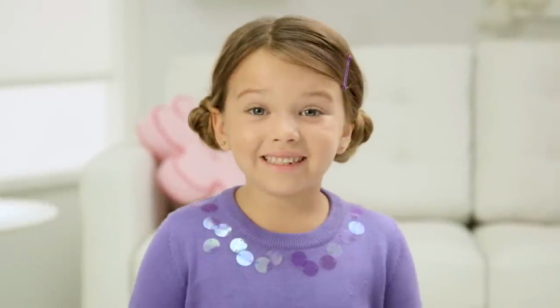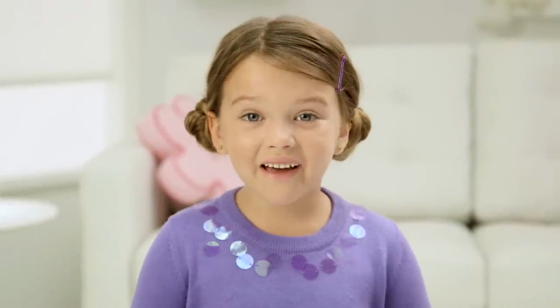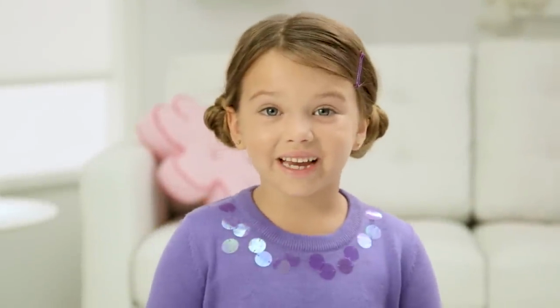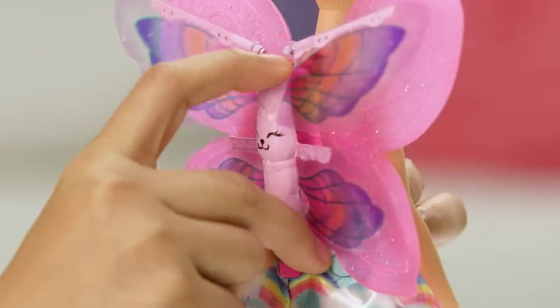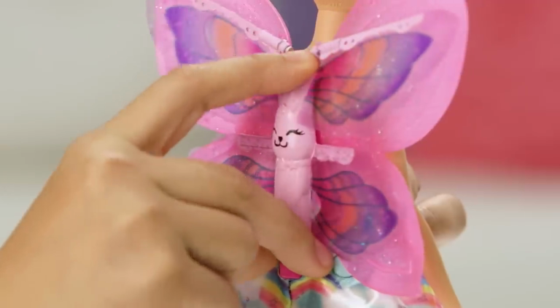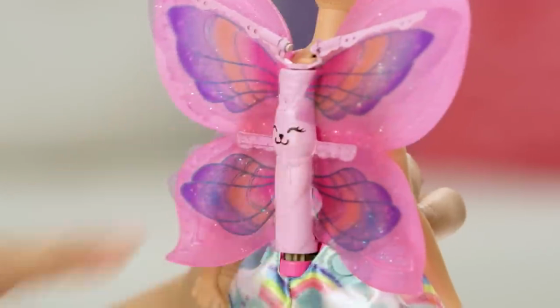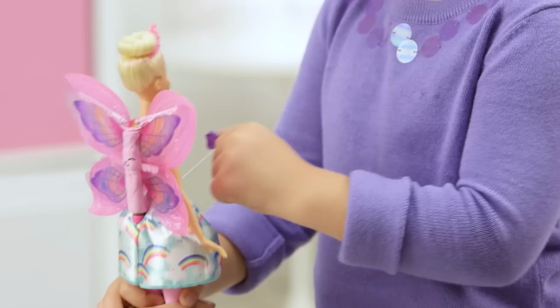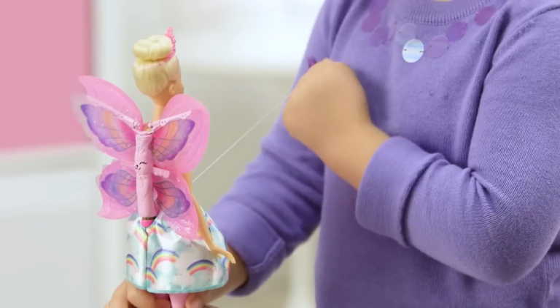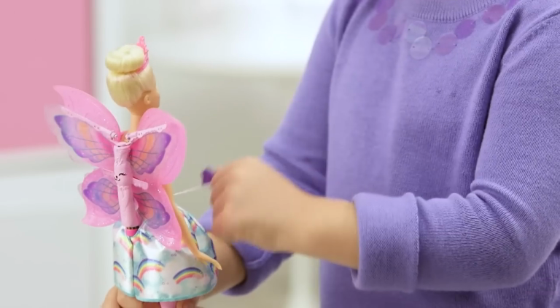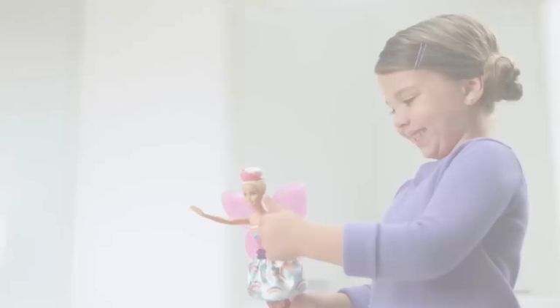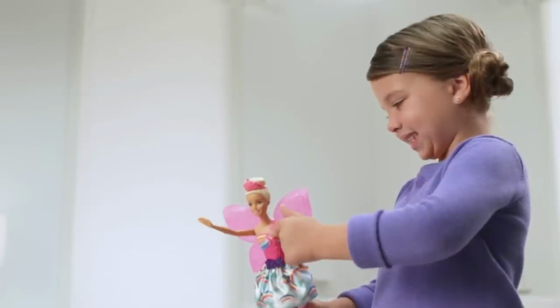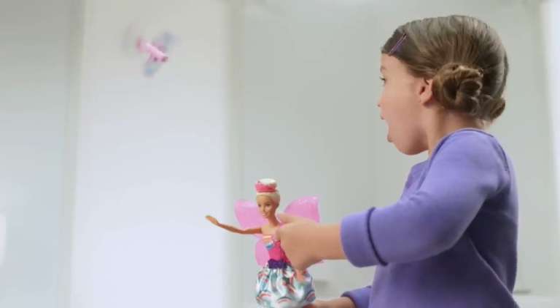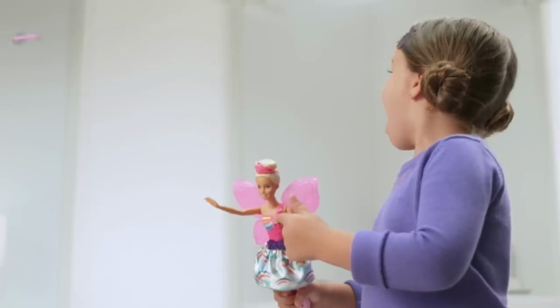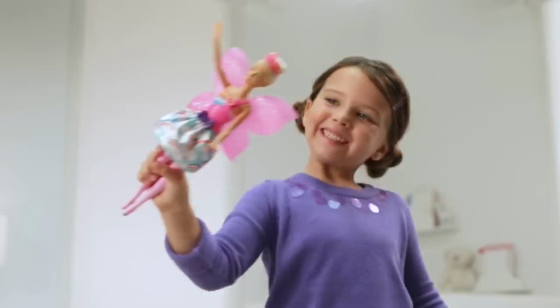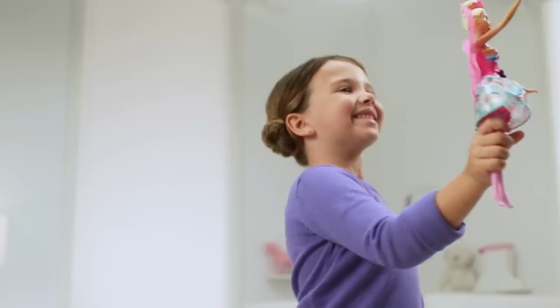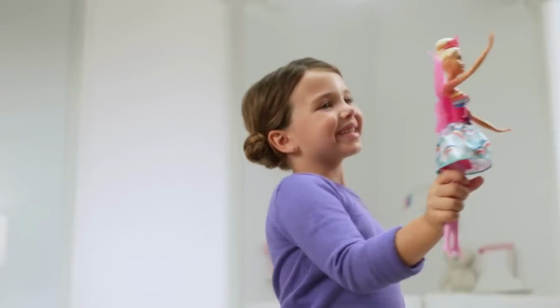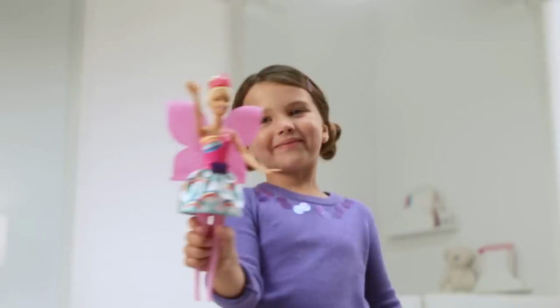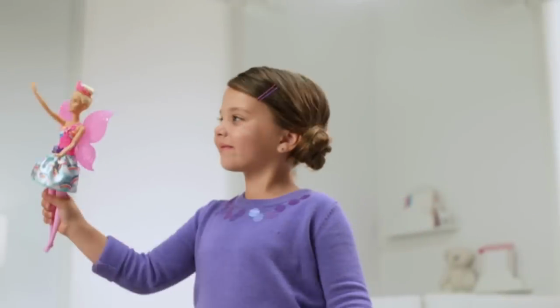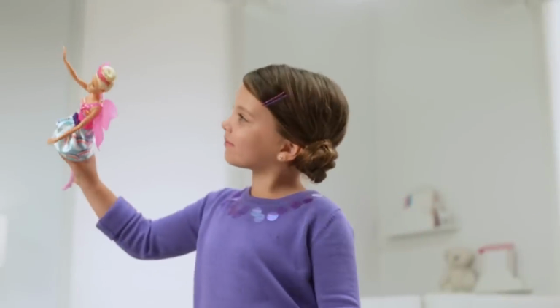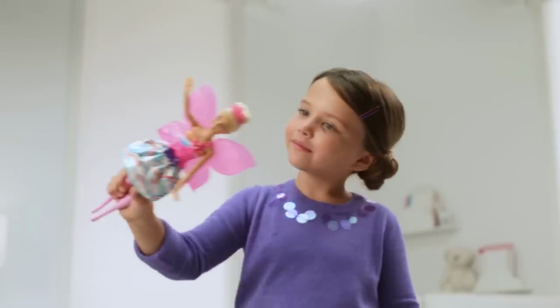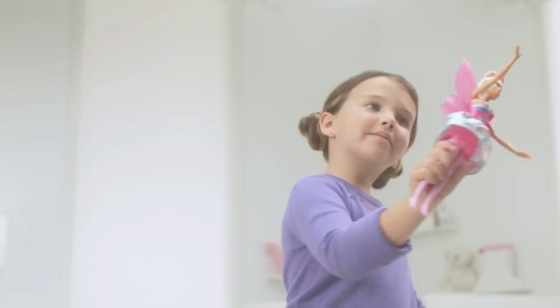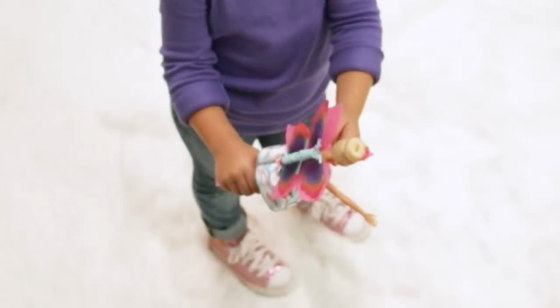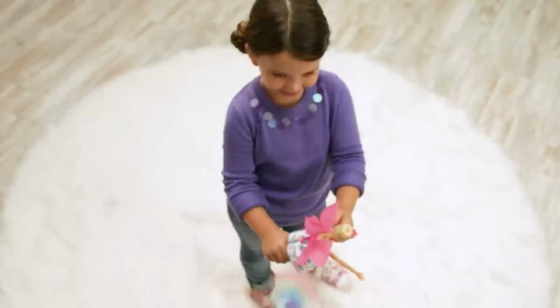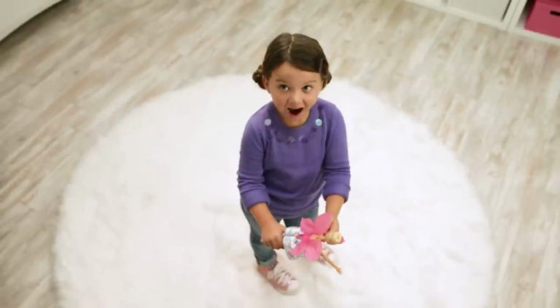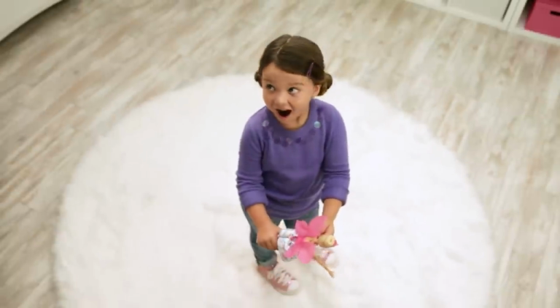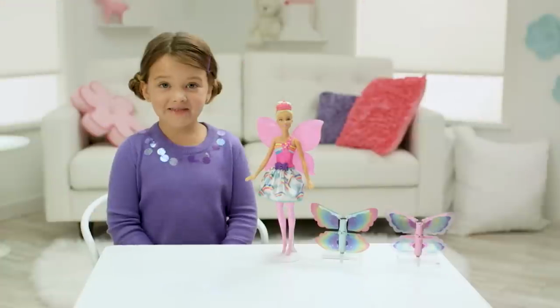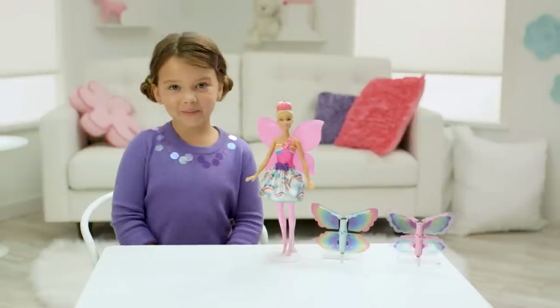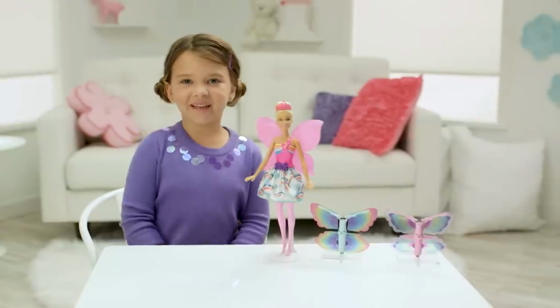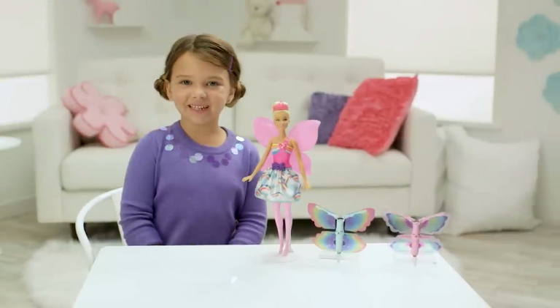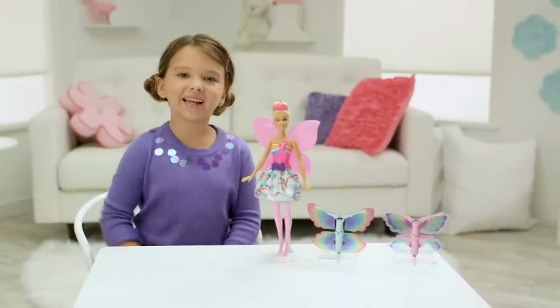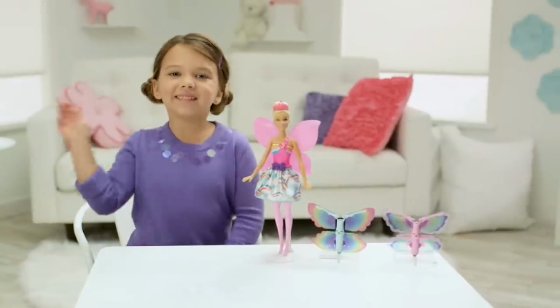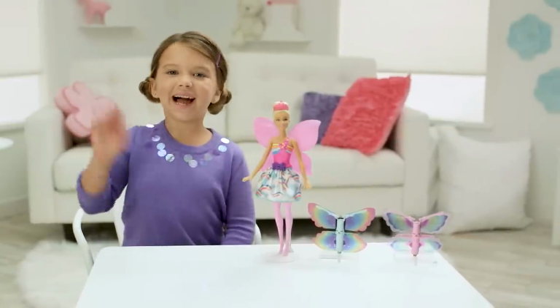Let's try the other wings. Just pop them in, wind them up, and let them fly. It's just like you and Barbie are really flying over Dreamtopia. And that's Barbie Flying Wings Fairy. See ya!